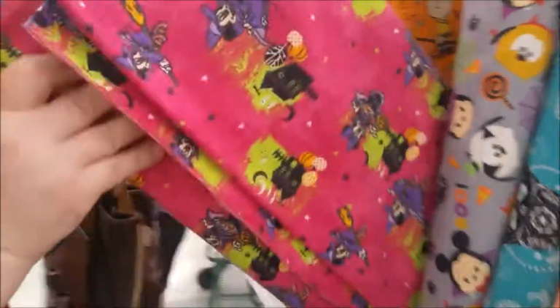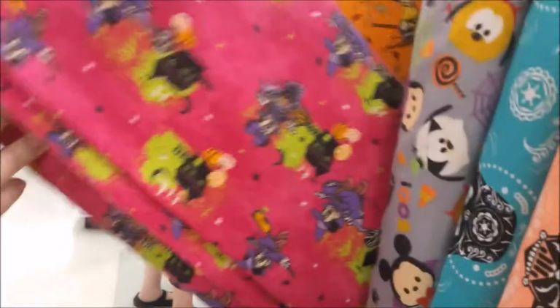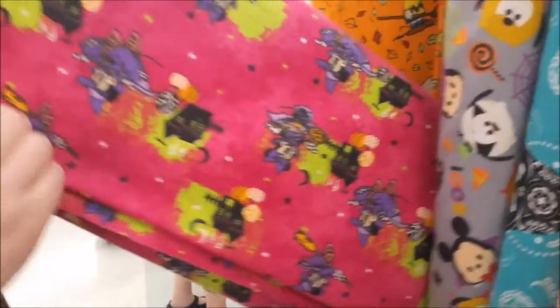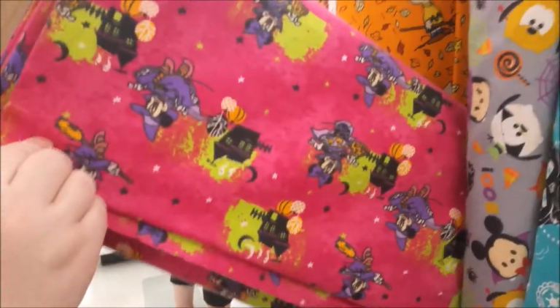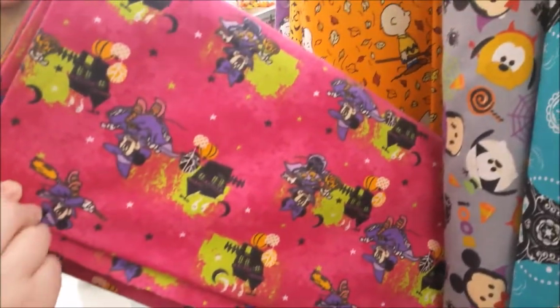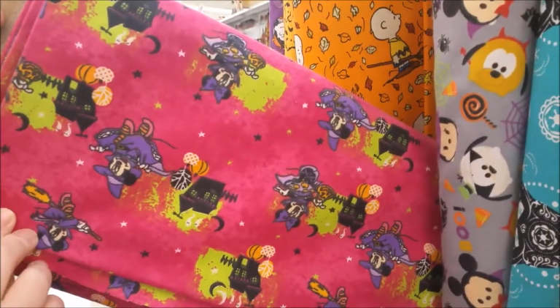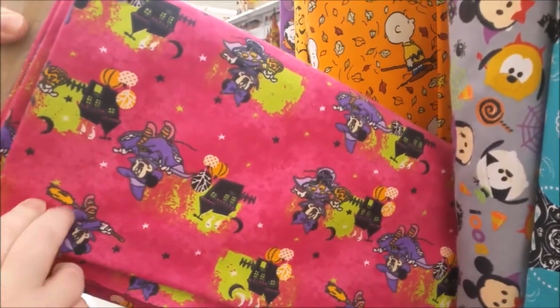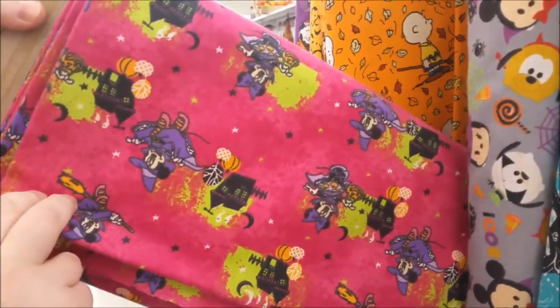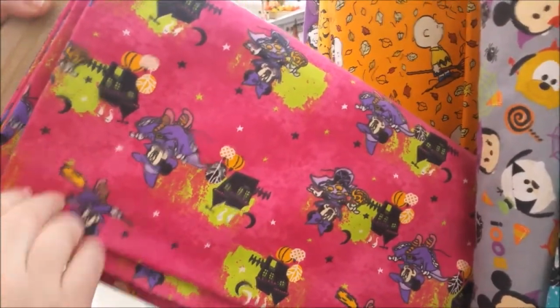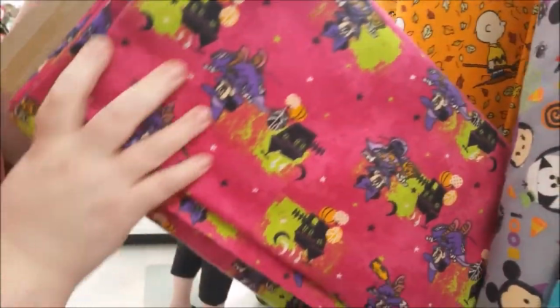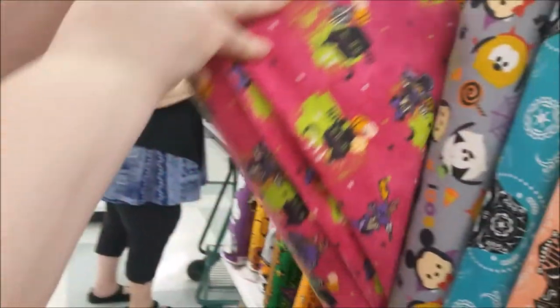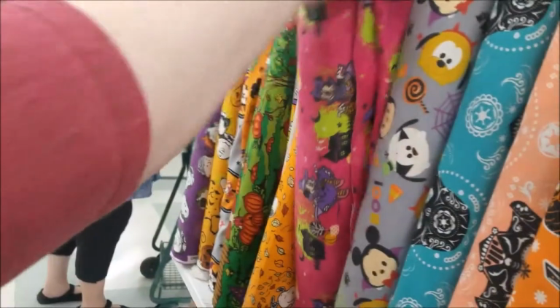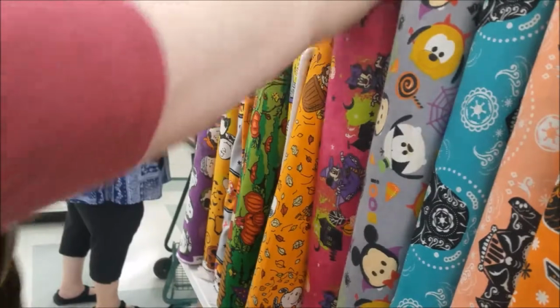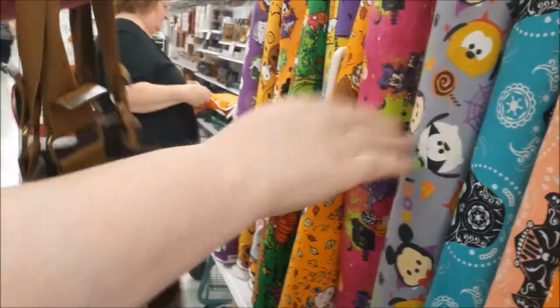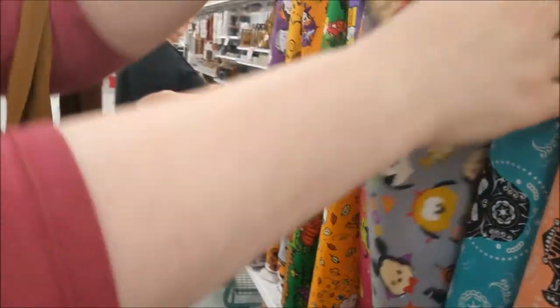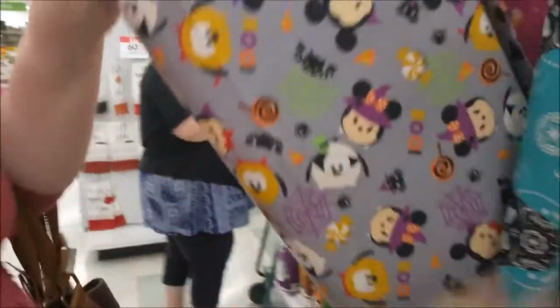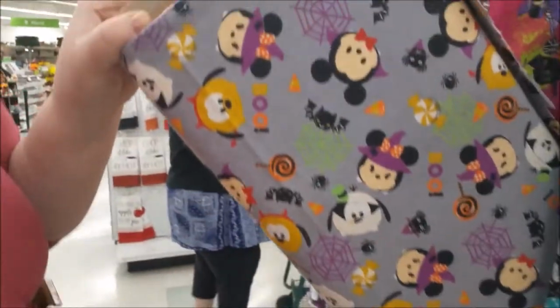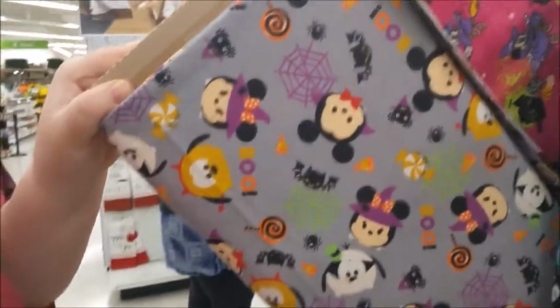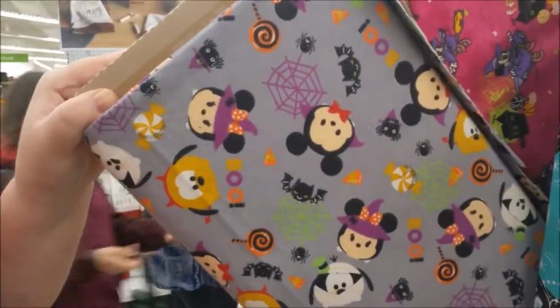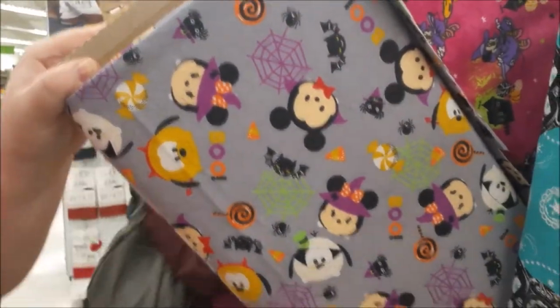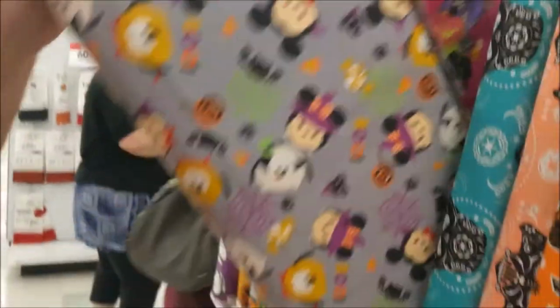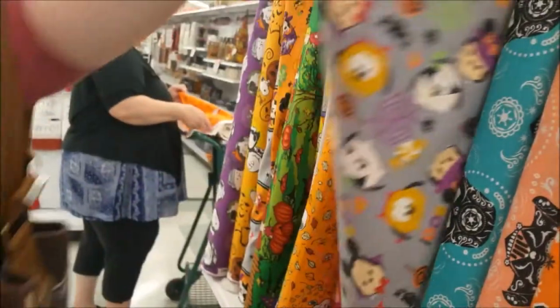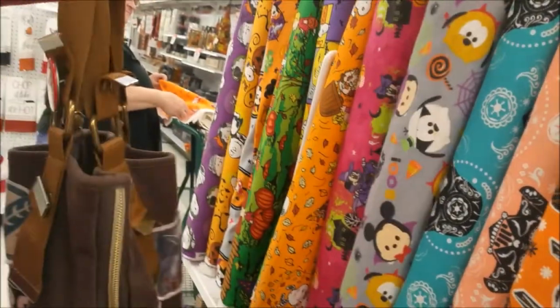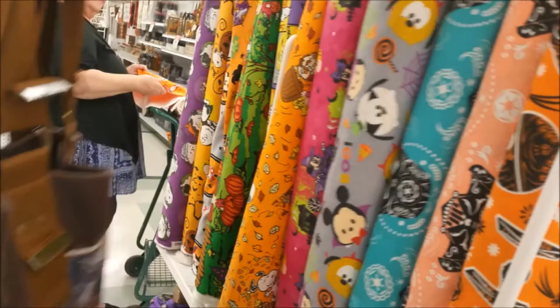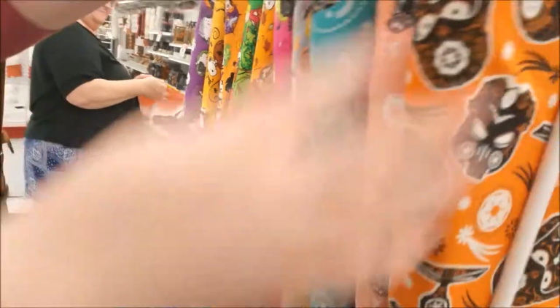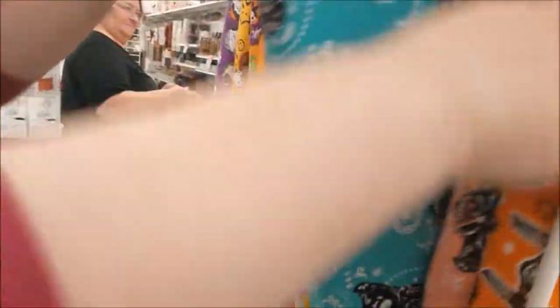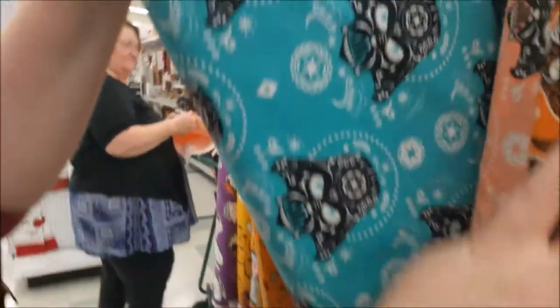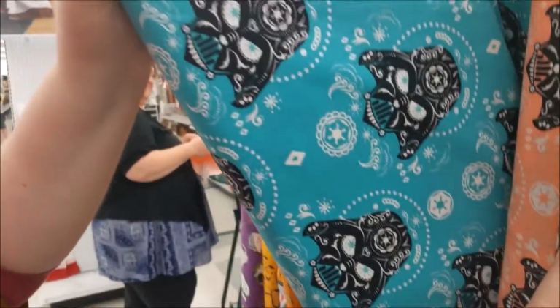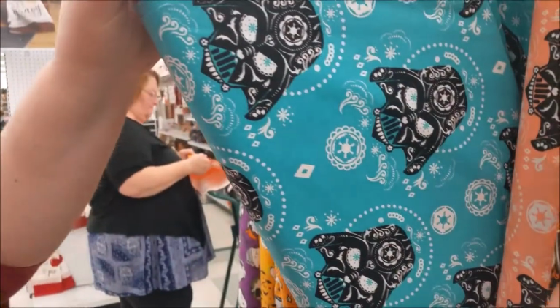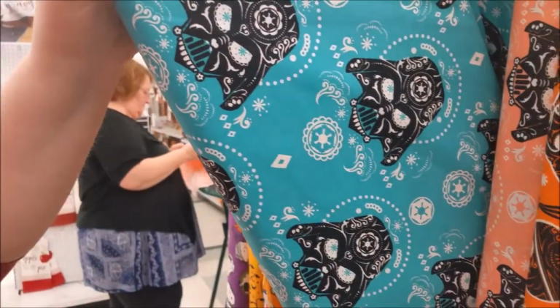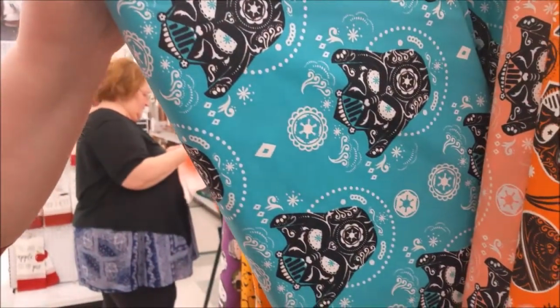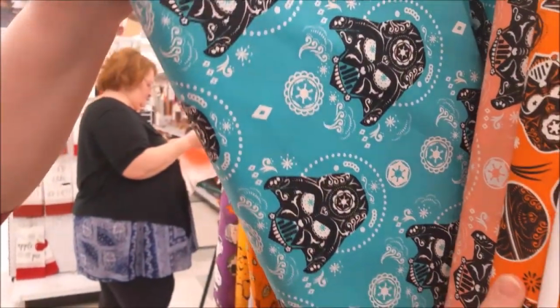Look at that pink and green together. Little haunted houses — zoom-zoom style. And tons of different sugar skulls, it's almost like bandana.